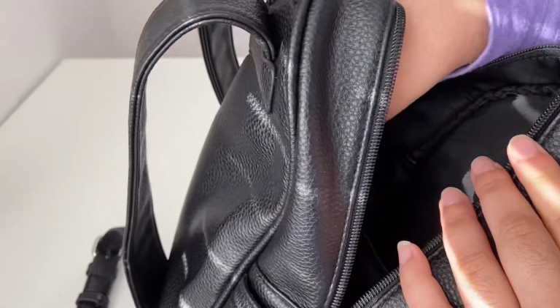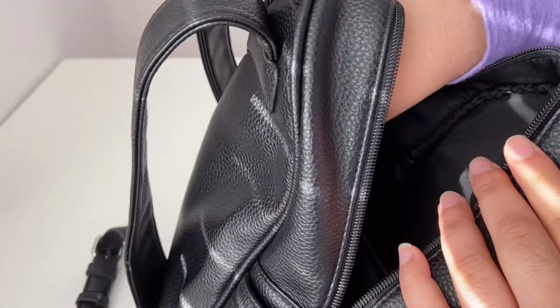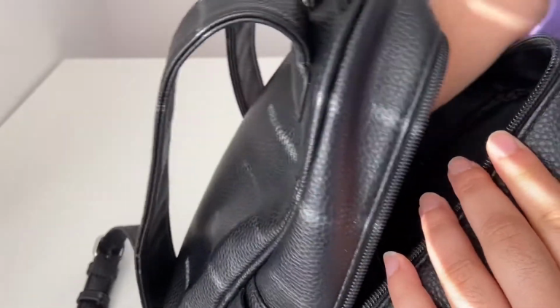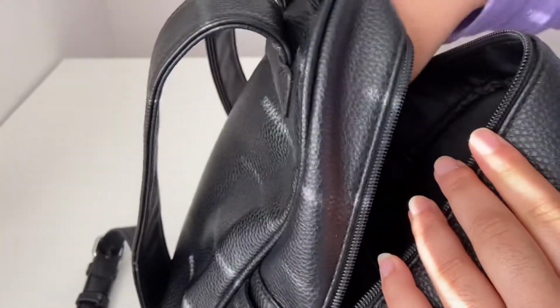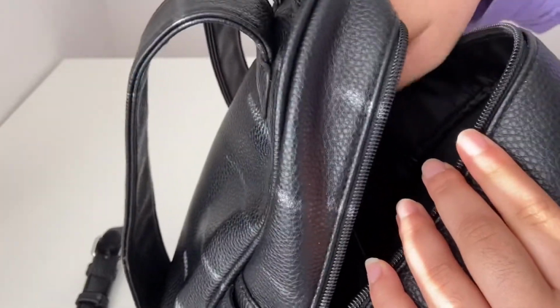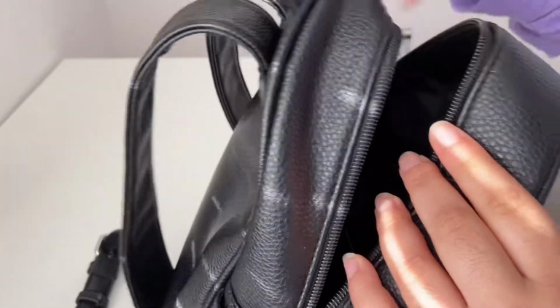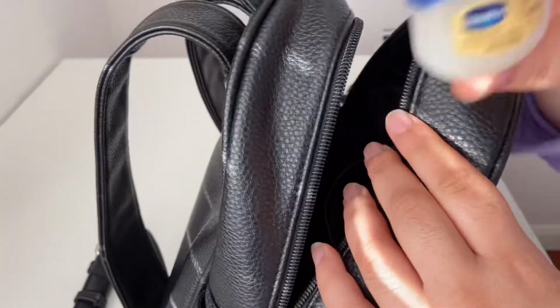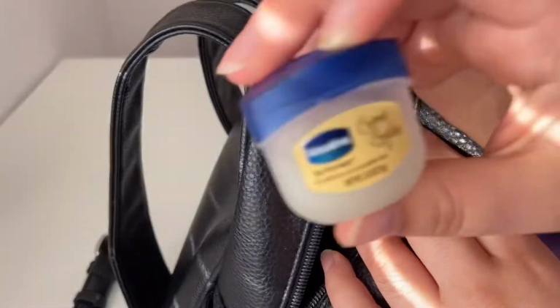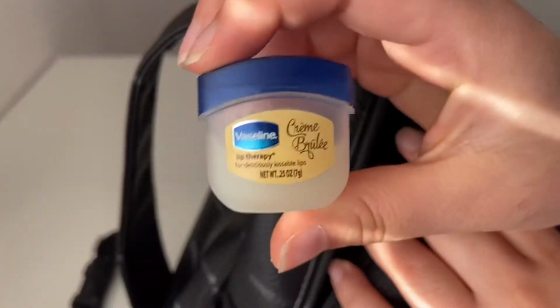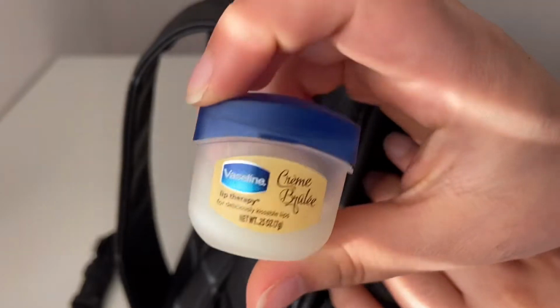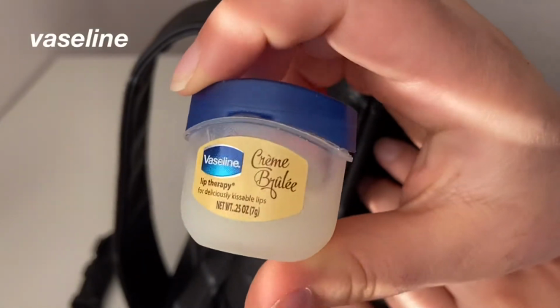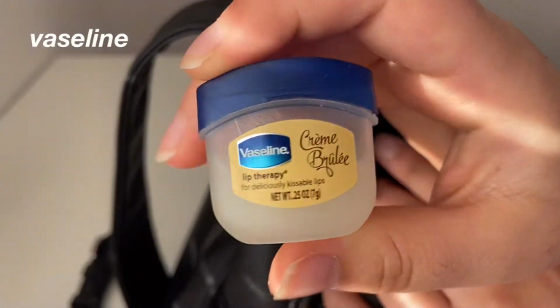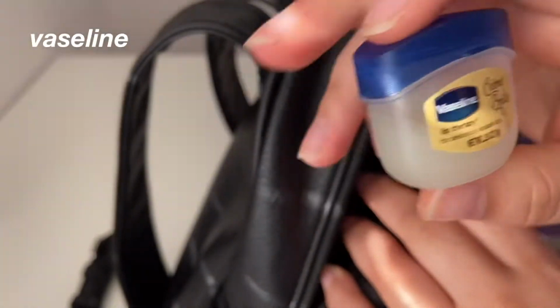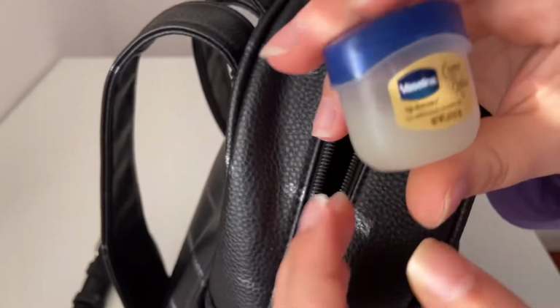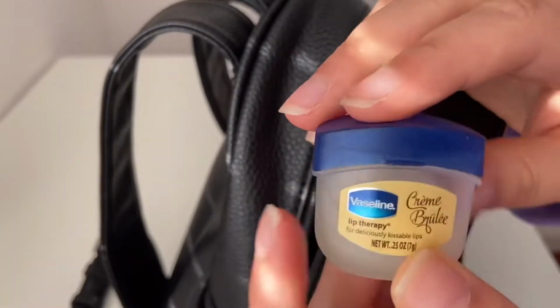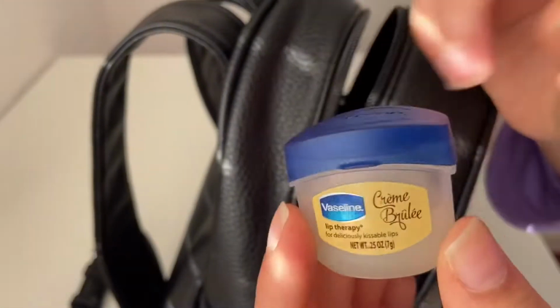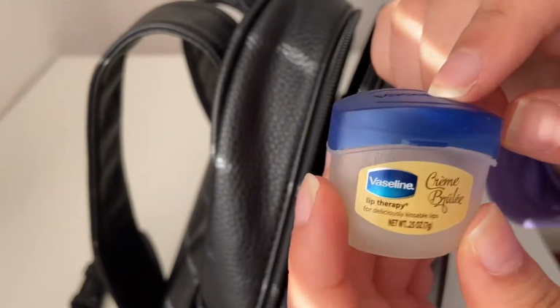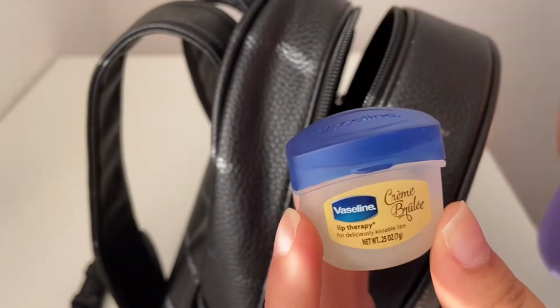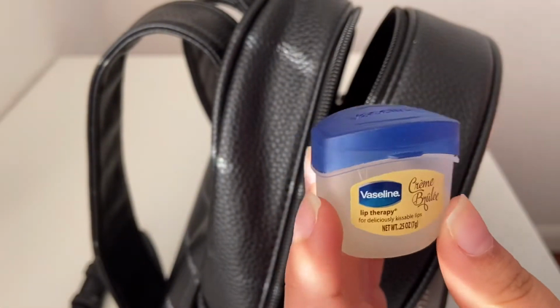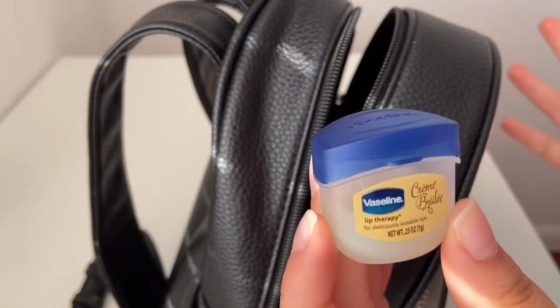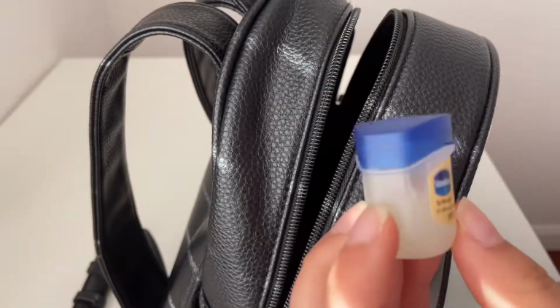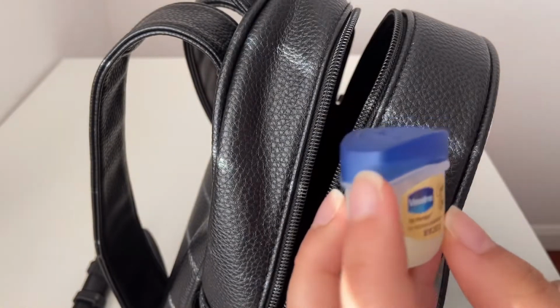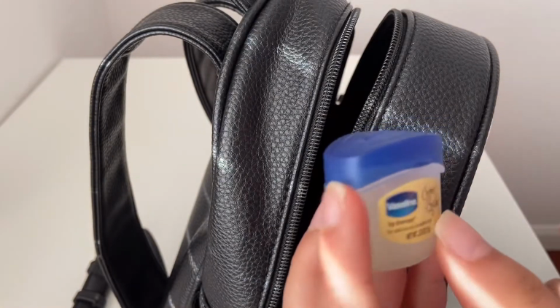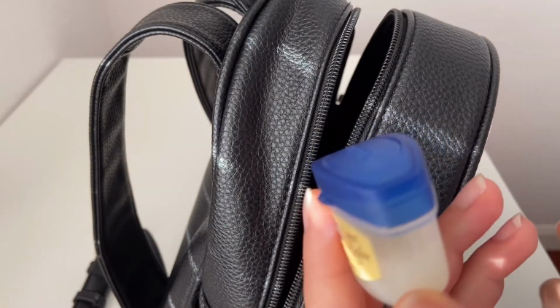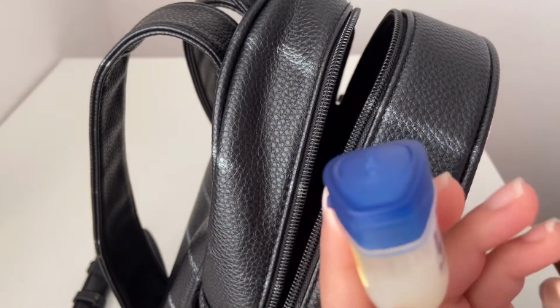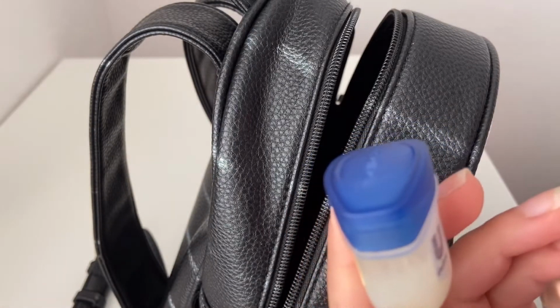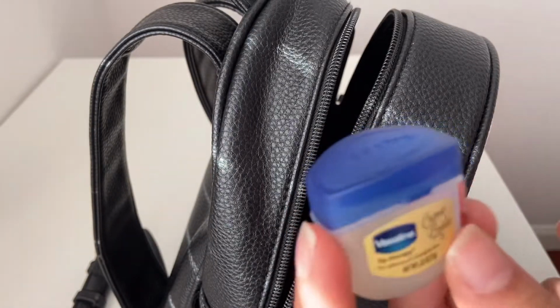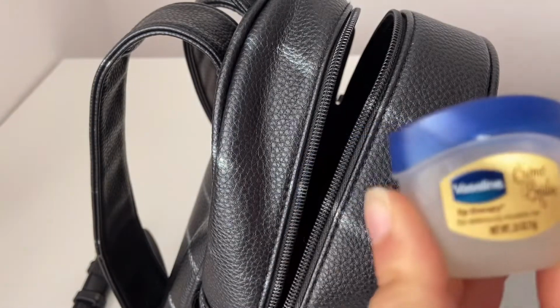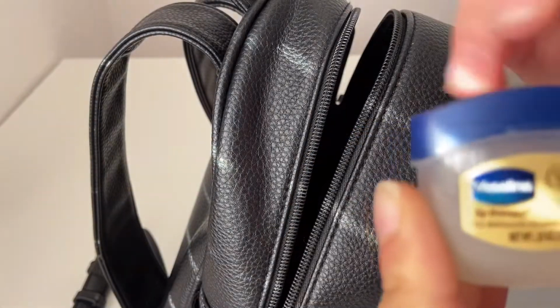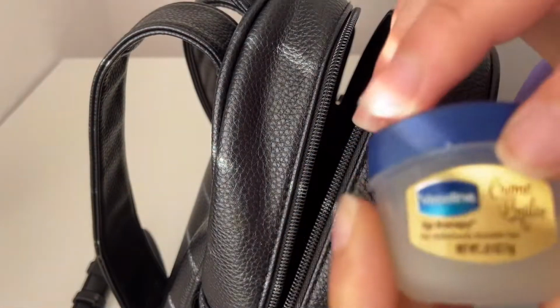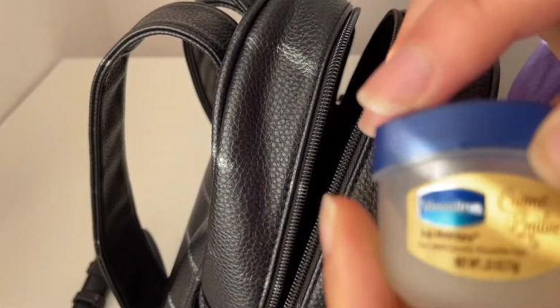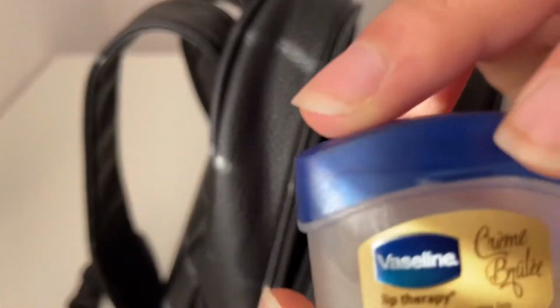Next up I have a tiny Vaseline. These little lip balms are my favorite — I've been using Vaseline since I was very little. My favorite one is this flavor right here.